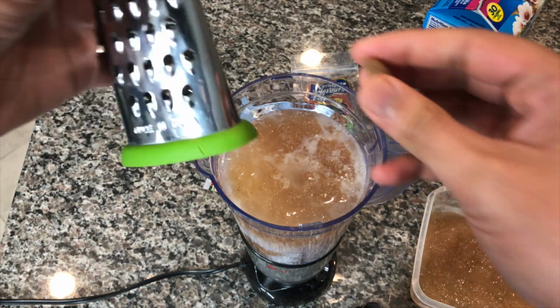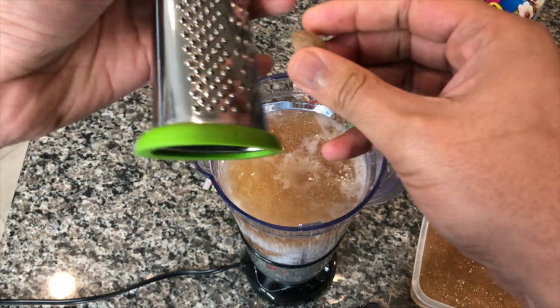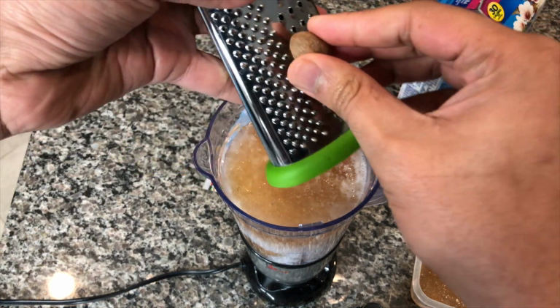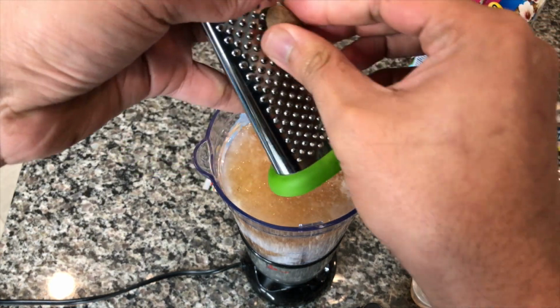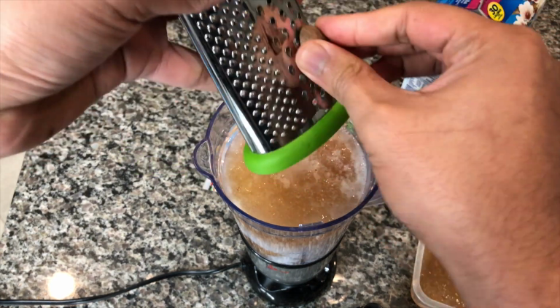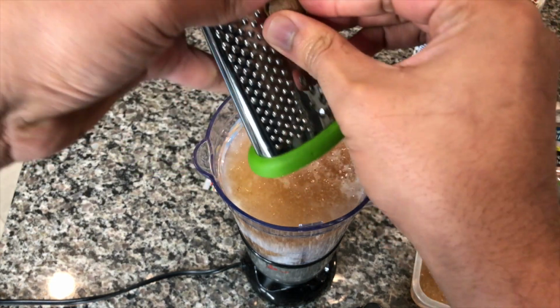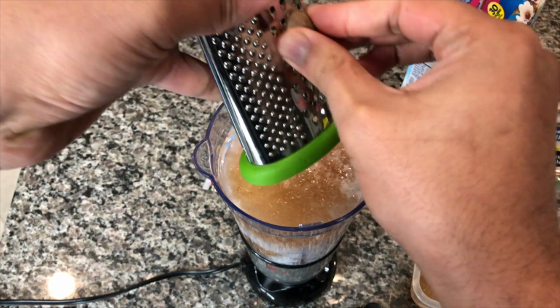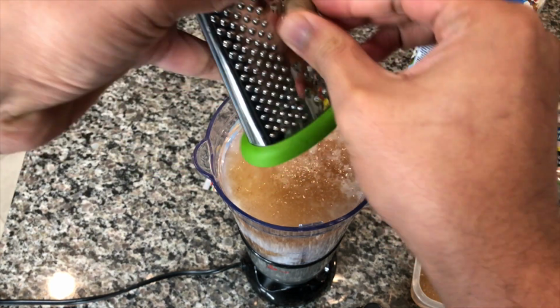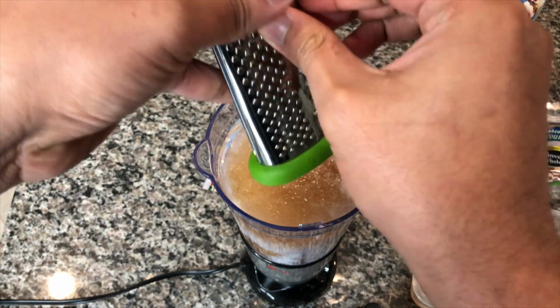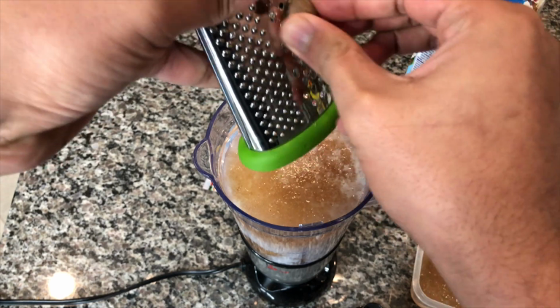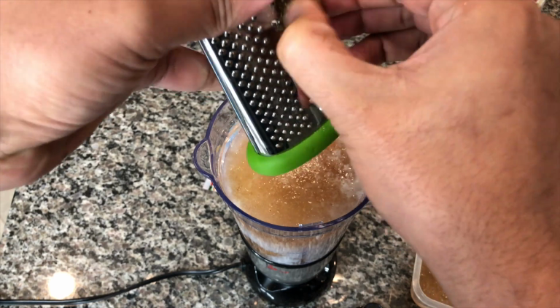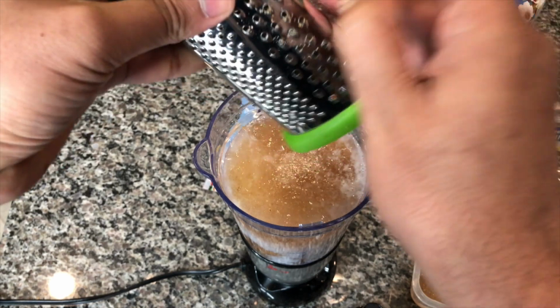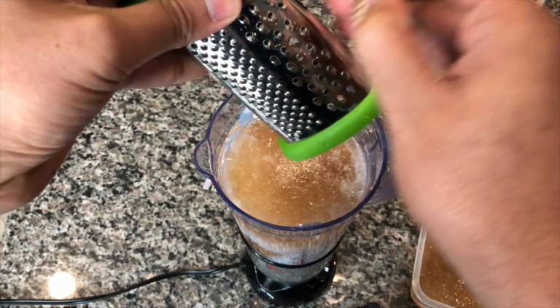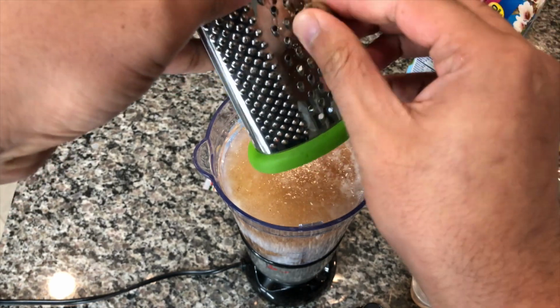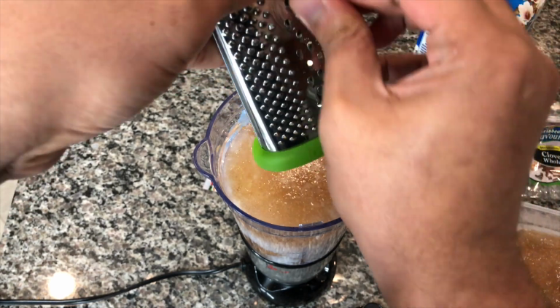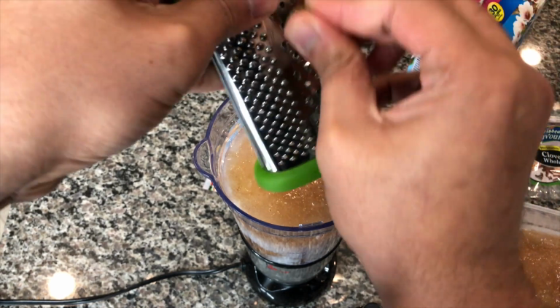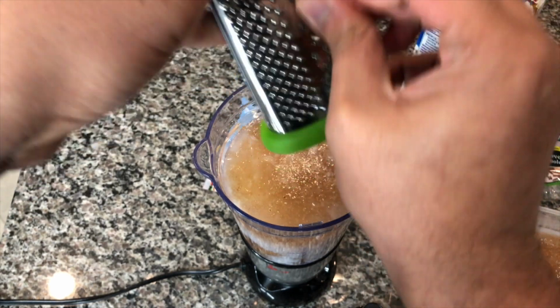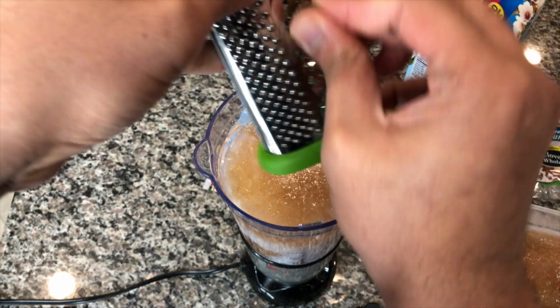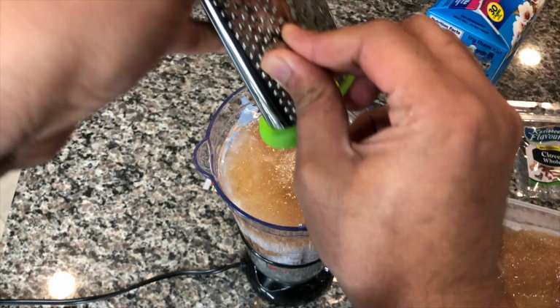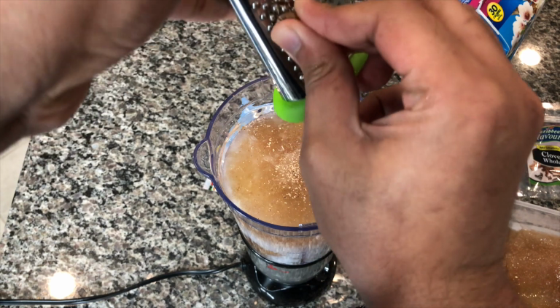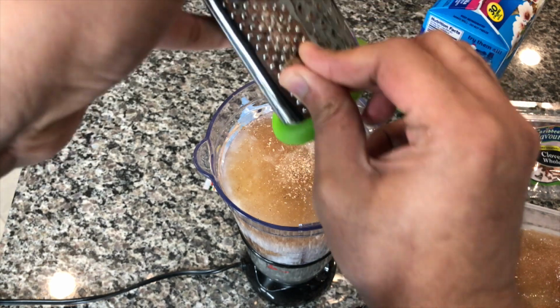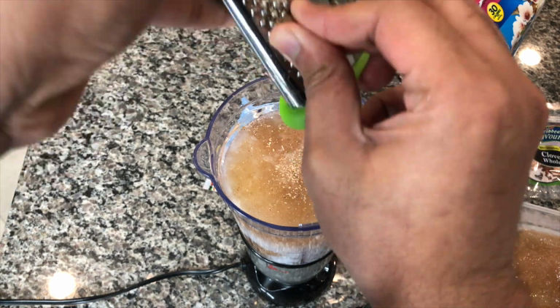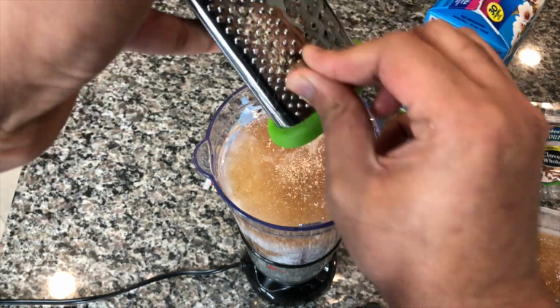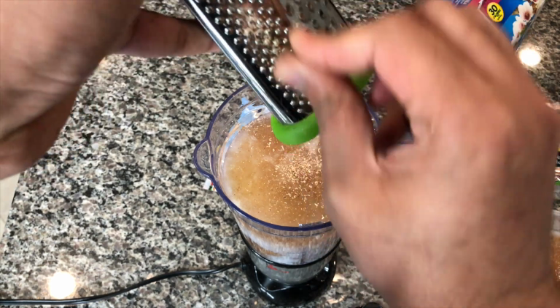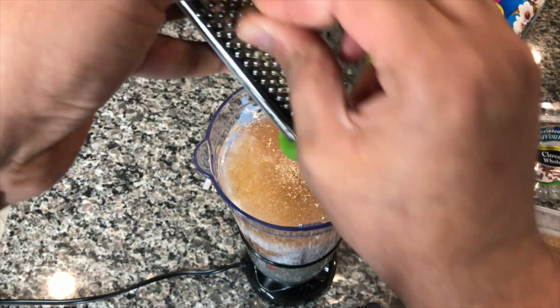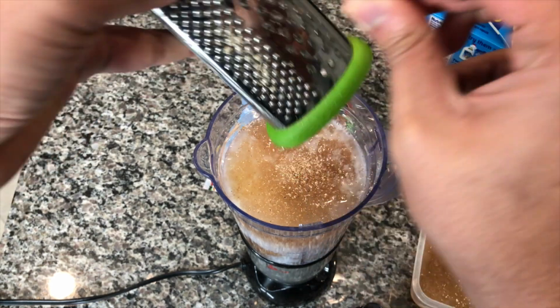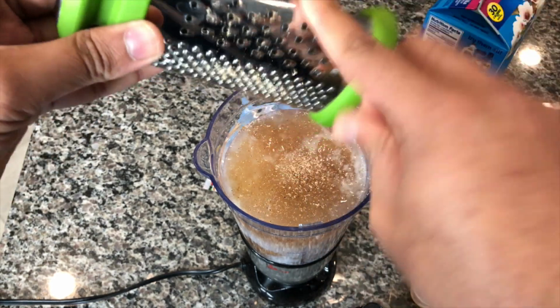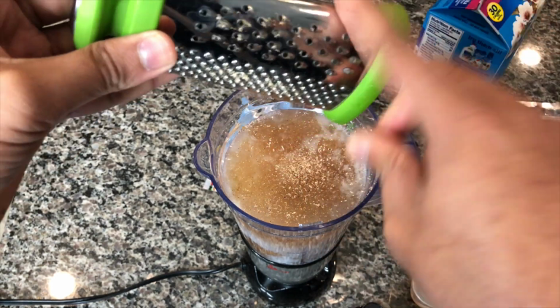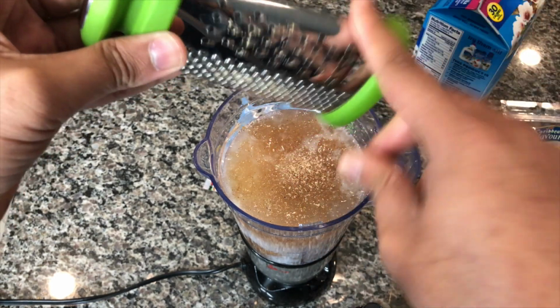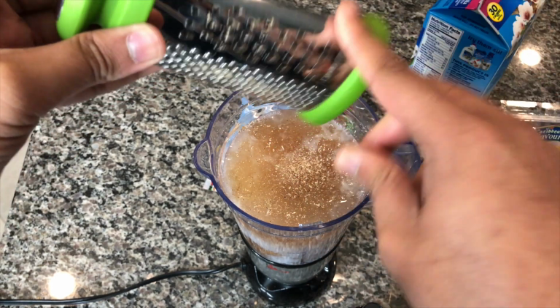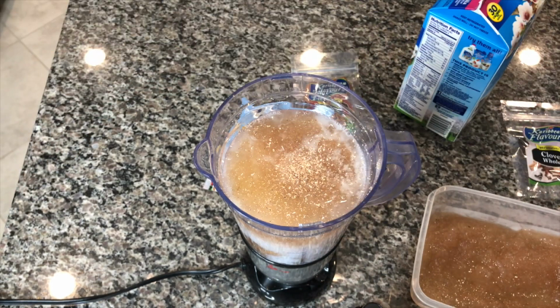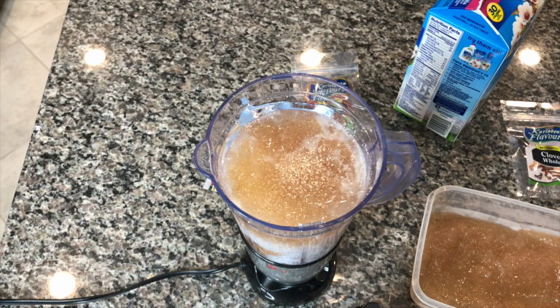My next ingredient is going to be some nutmeg. I'm using some fresh nutmeg — you just want to grate it. I'm using about a teaspoon; it's really how much you want to use and how much of that nutmeg flavor you like. If you don't have fresh nutmeg, go ahead and get some of the already ground stuff — it's really up to you.